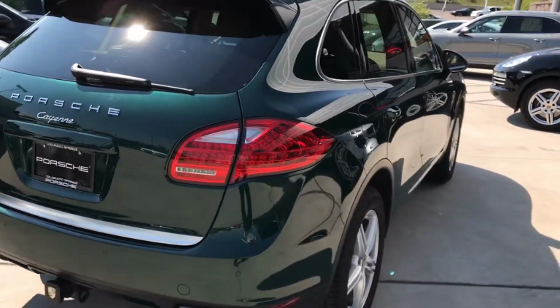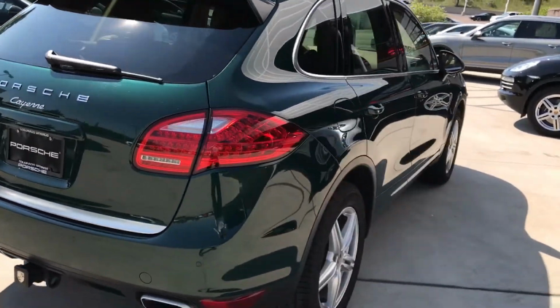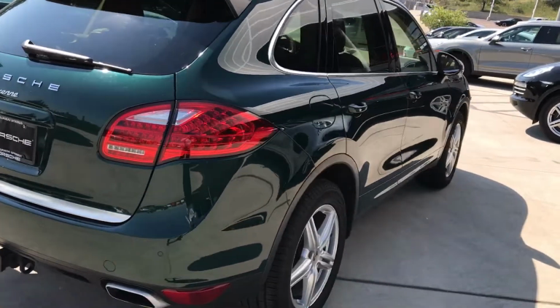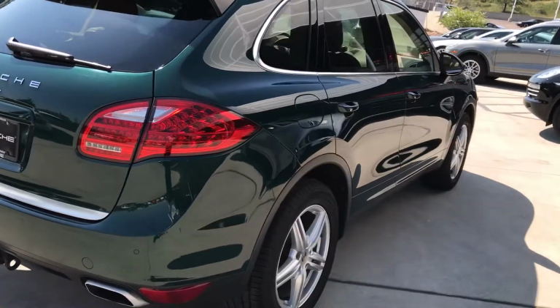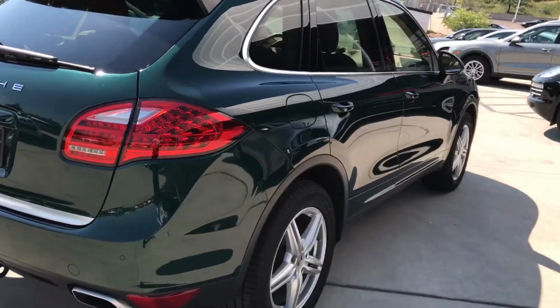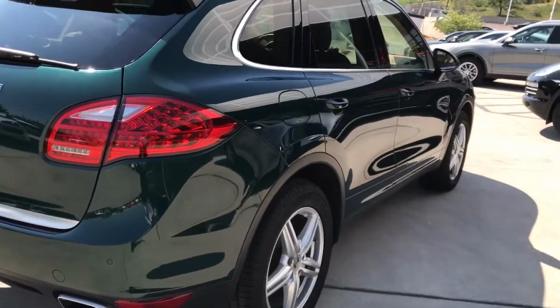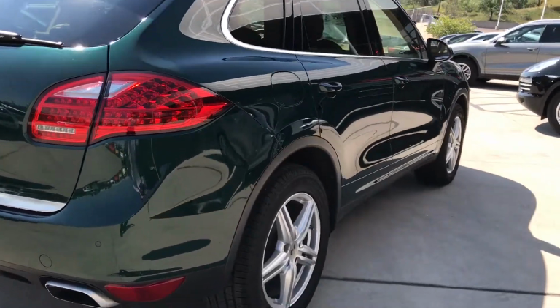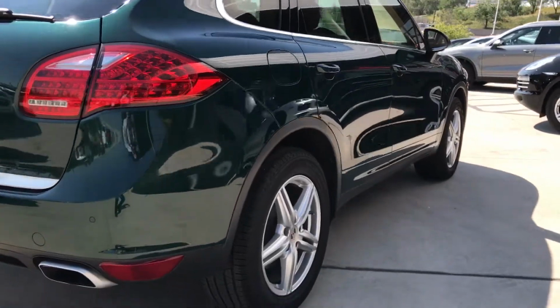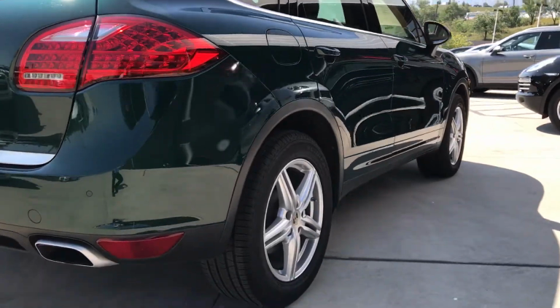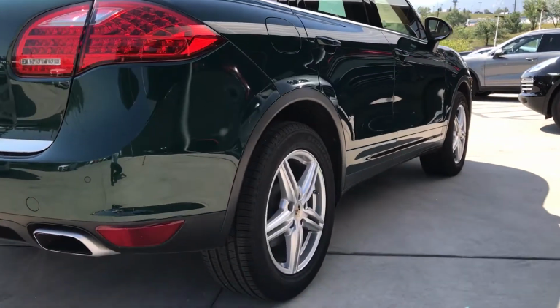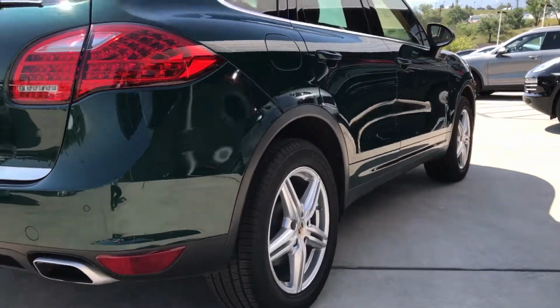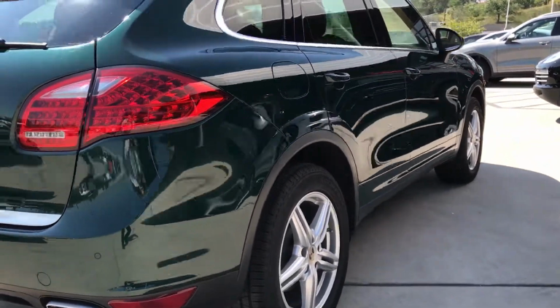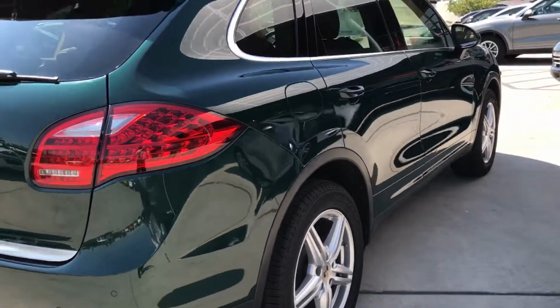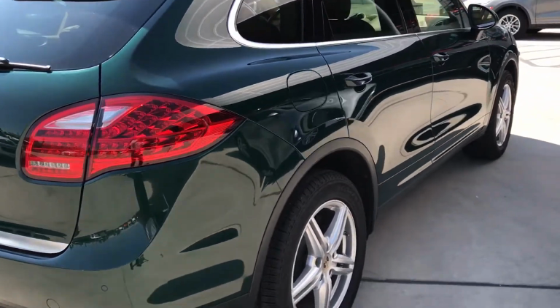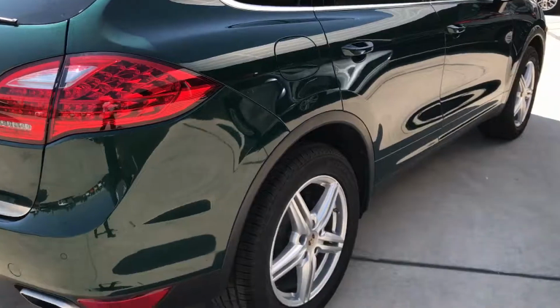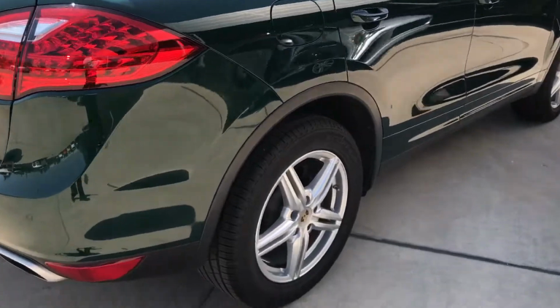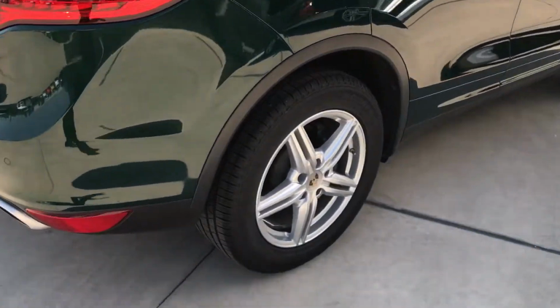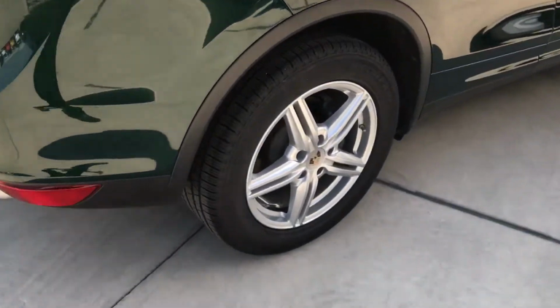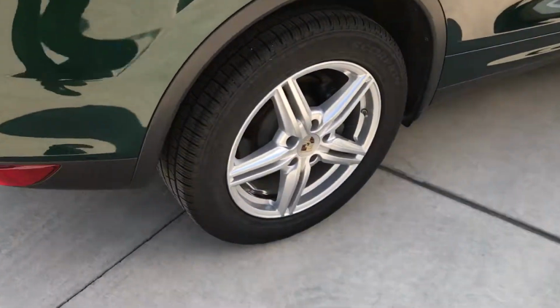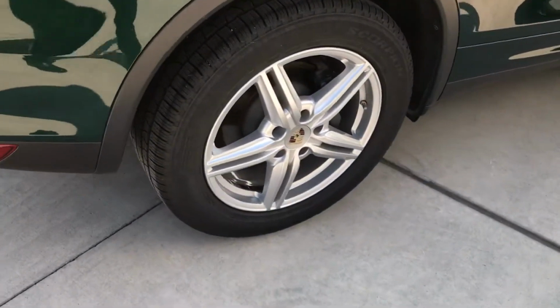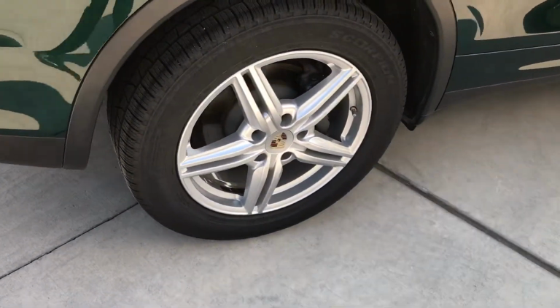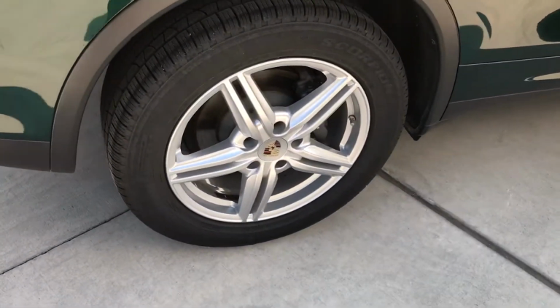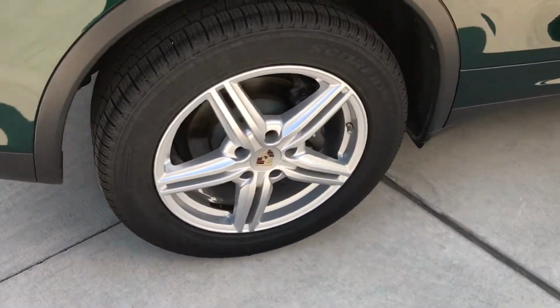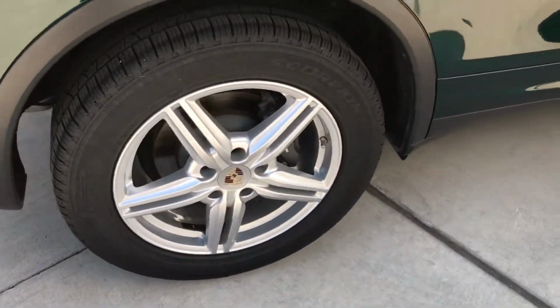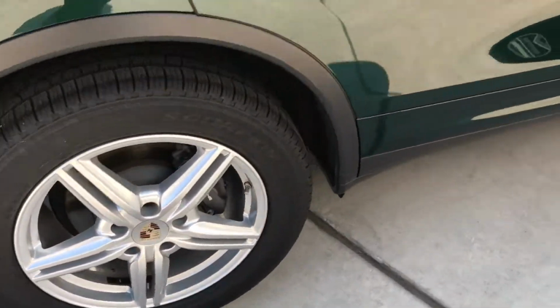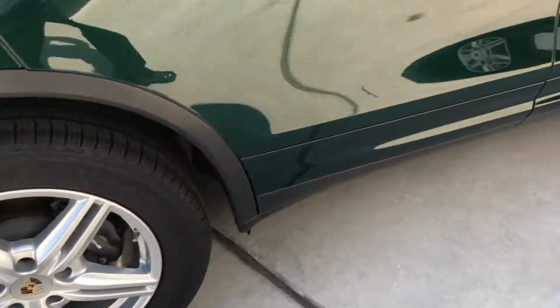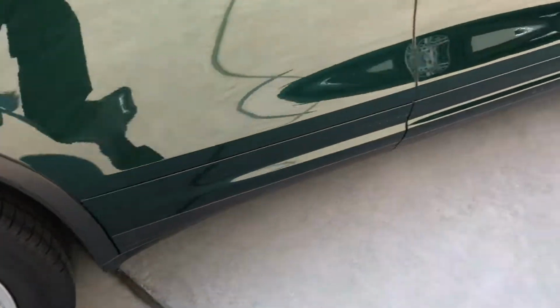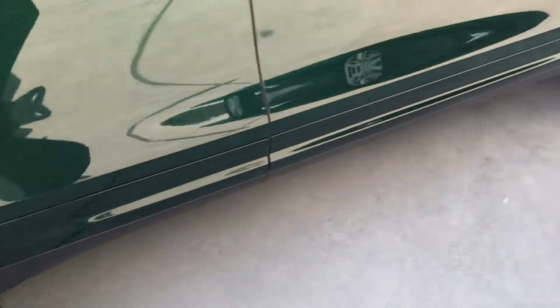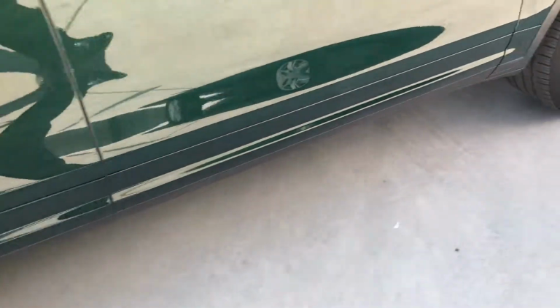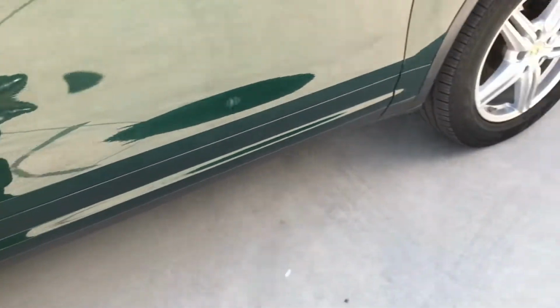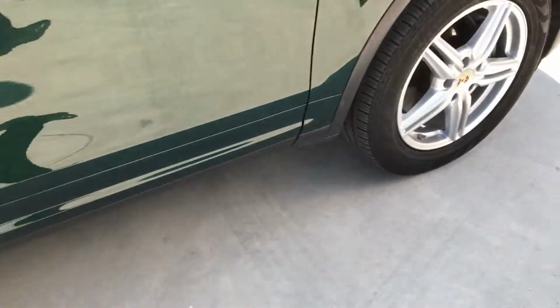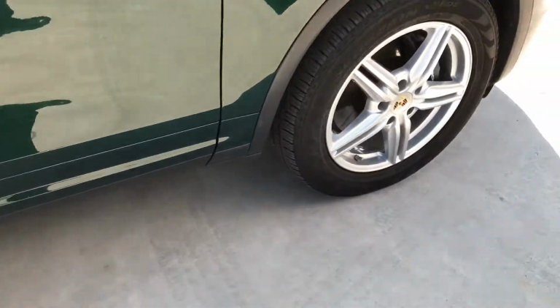Looking down this side, again very clean, very straight. No dents or dings on this side. Another wheel looks great, and one more up front.